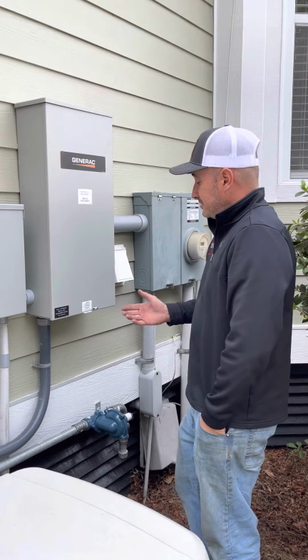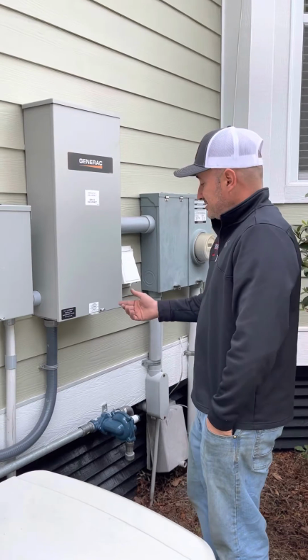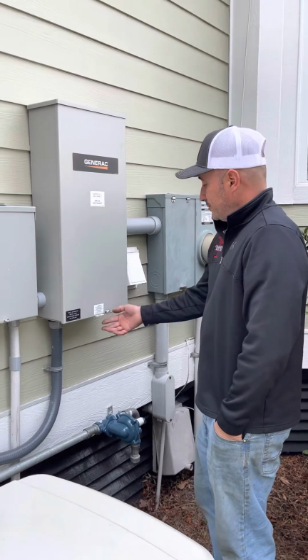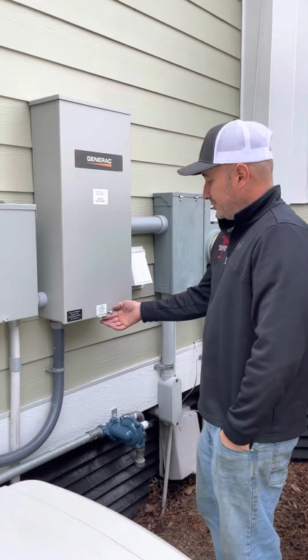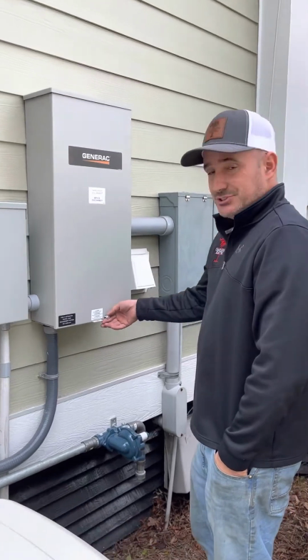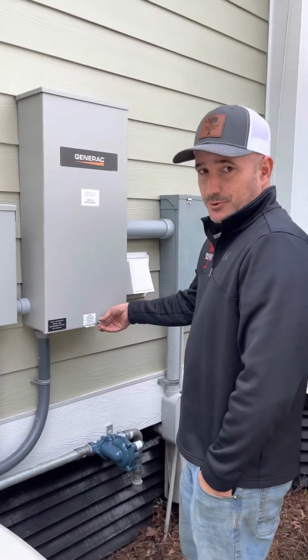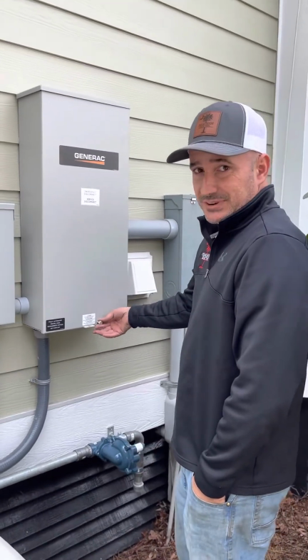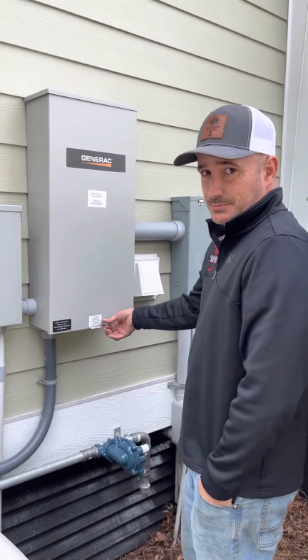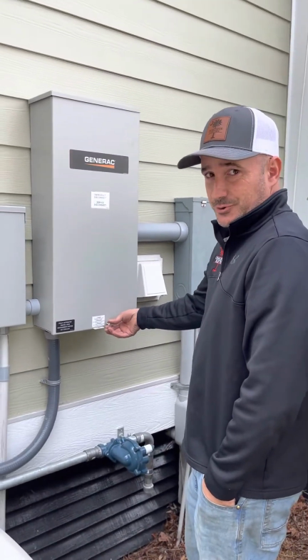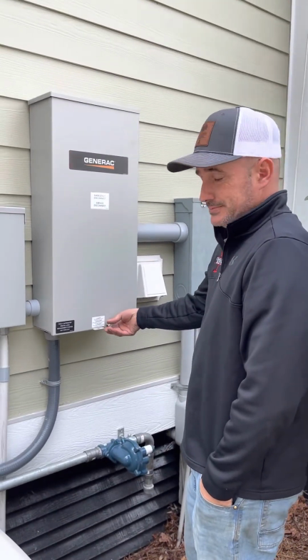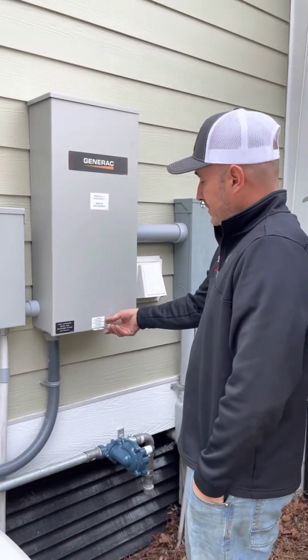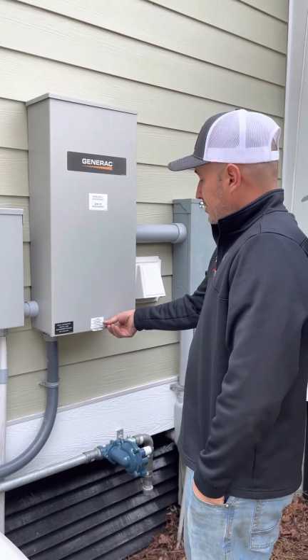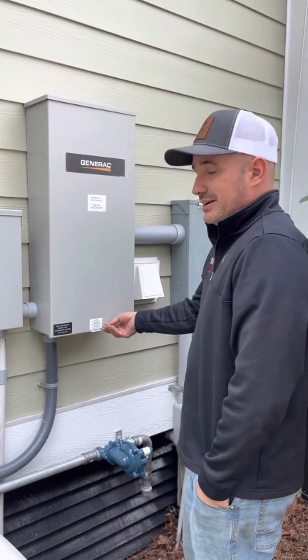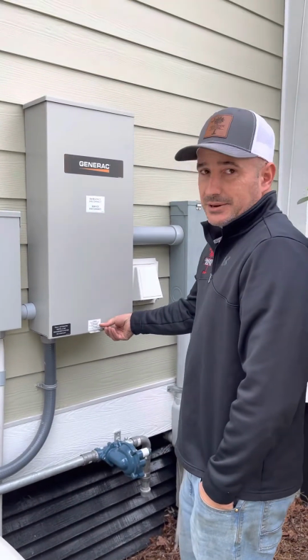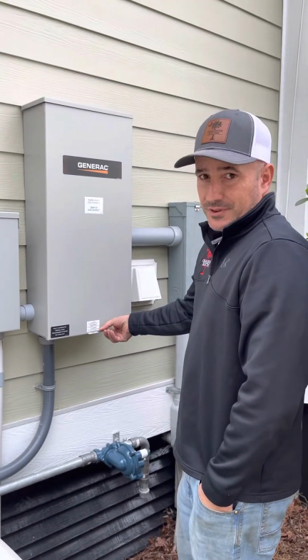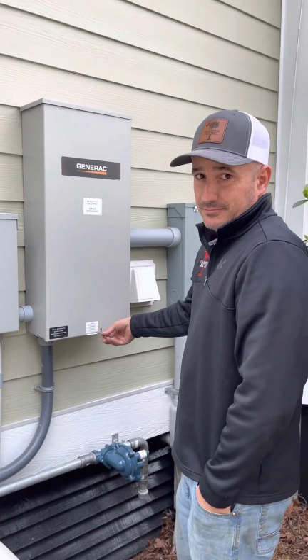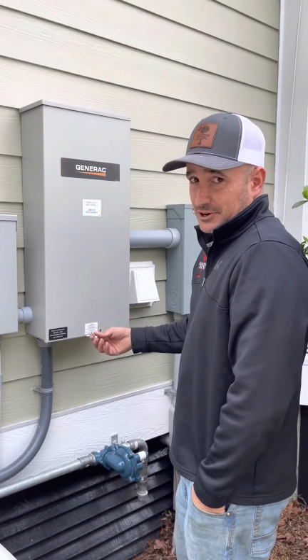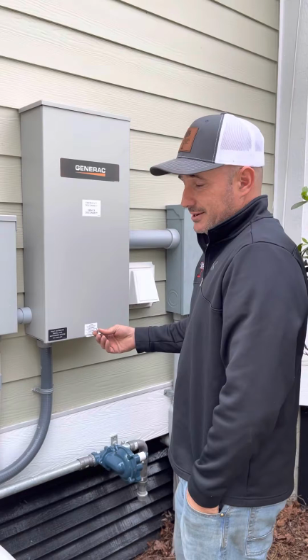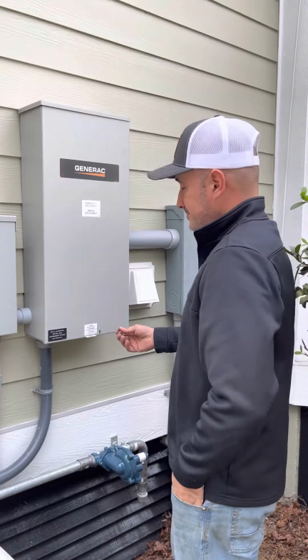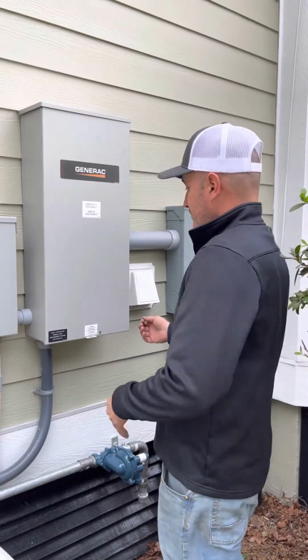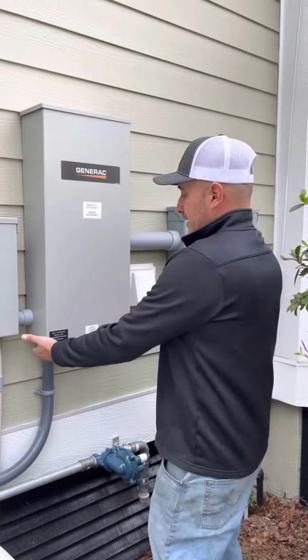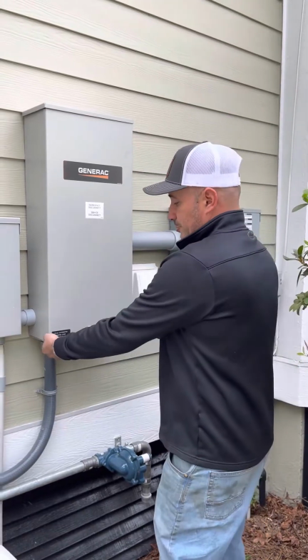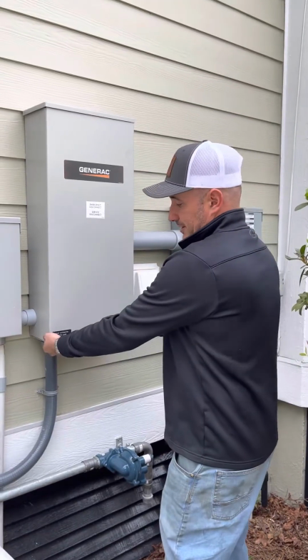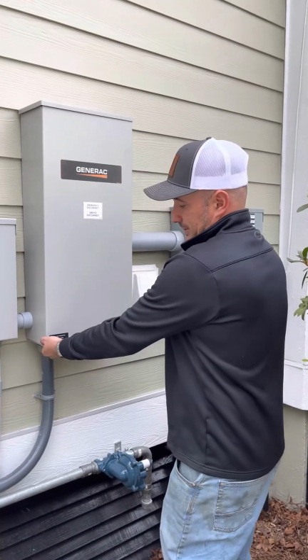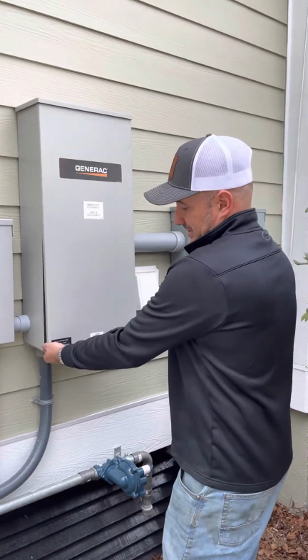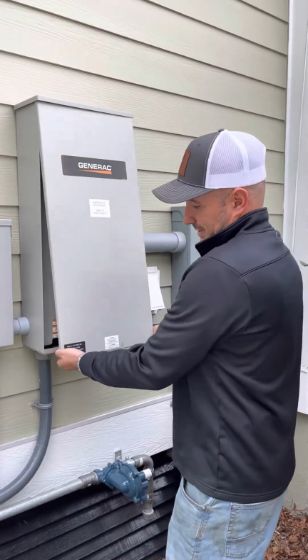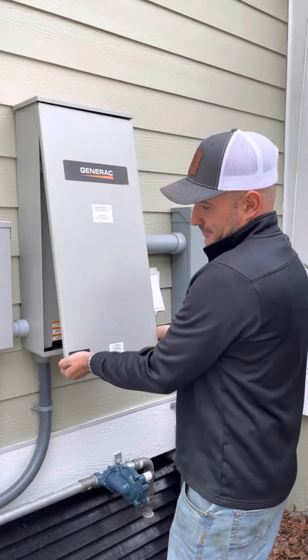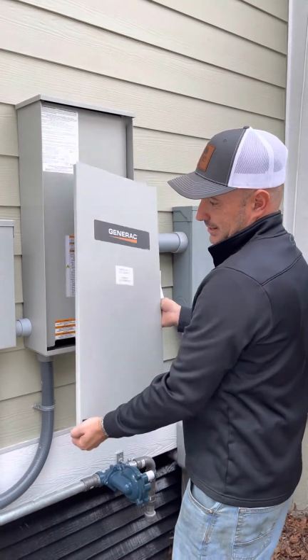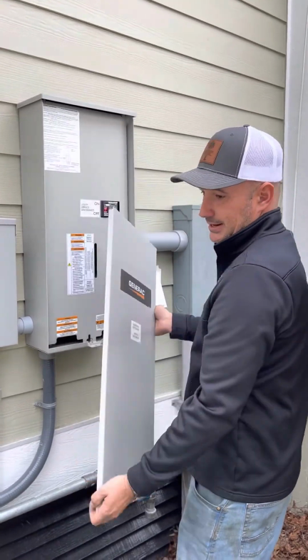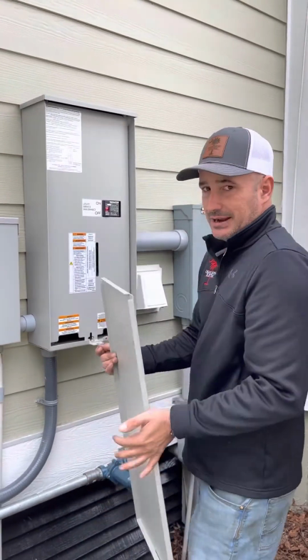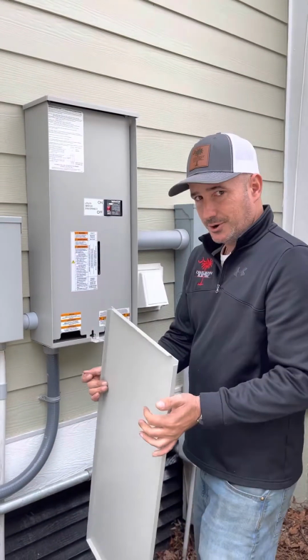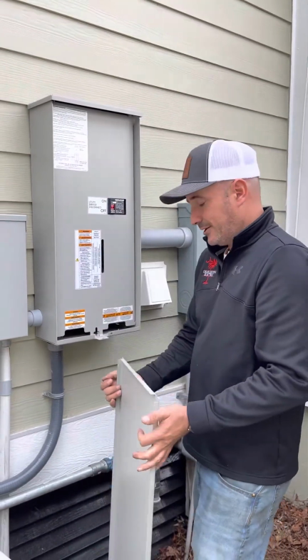So first, what you'll do is you'll remove this thumb screw. It should never be more than finger tight. You'll pull out on the bottom of this panel, and this panel will come right off.